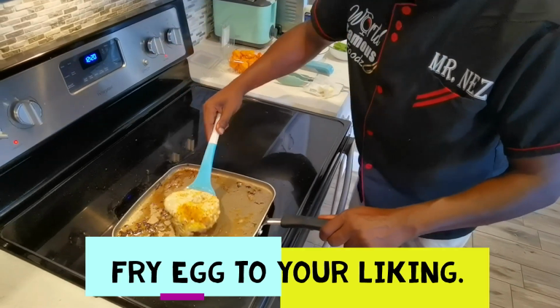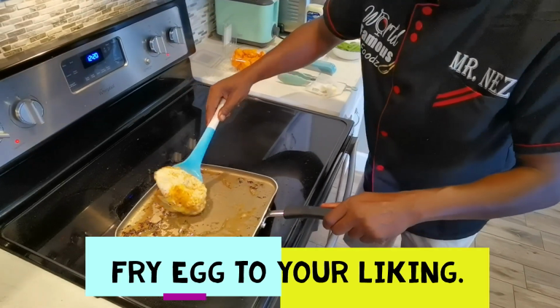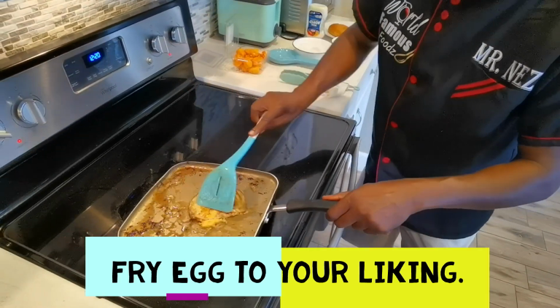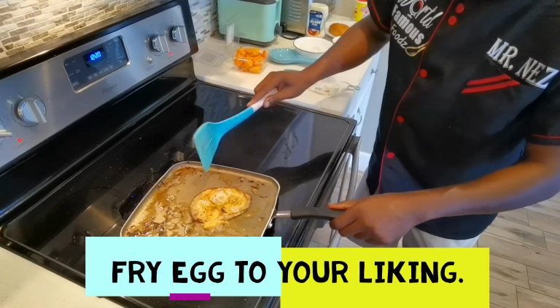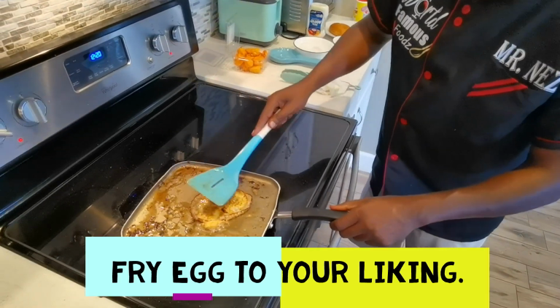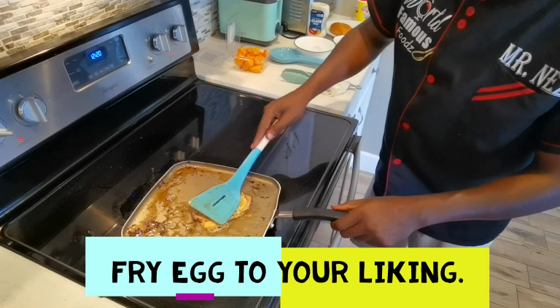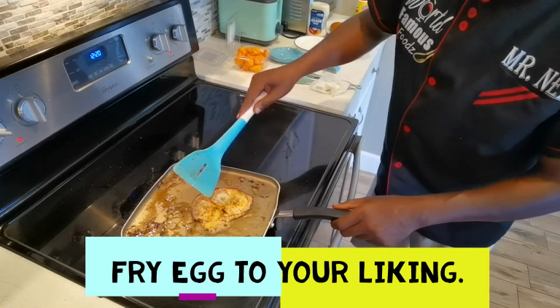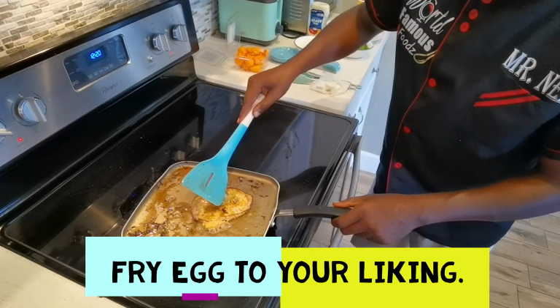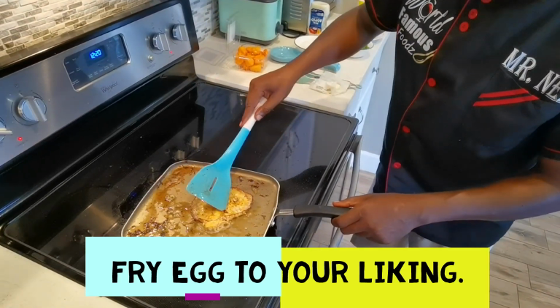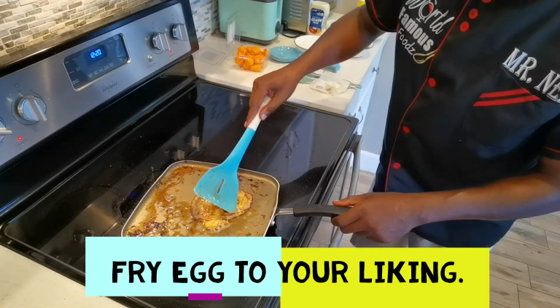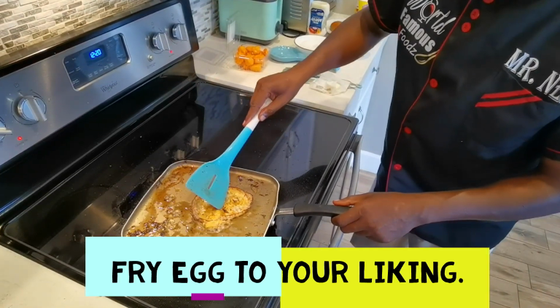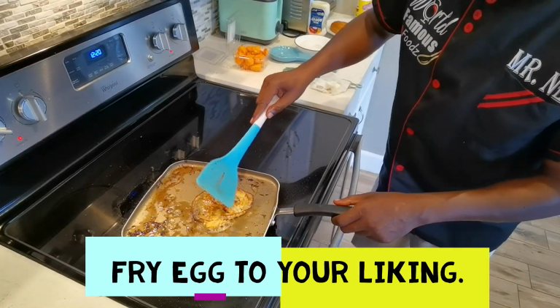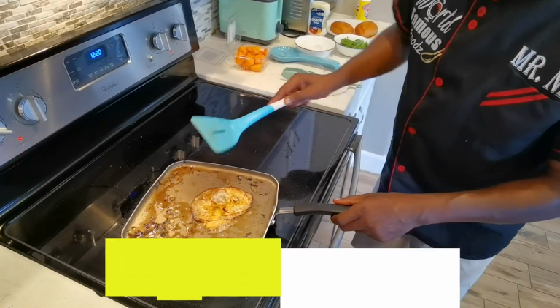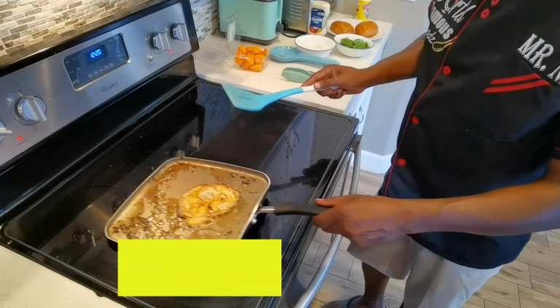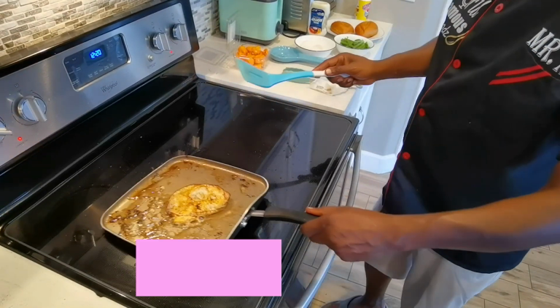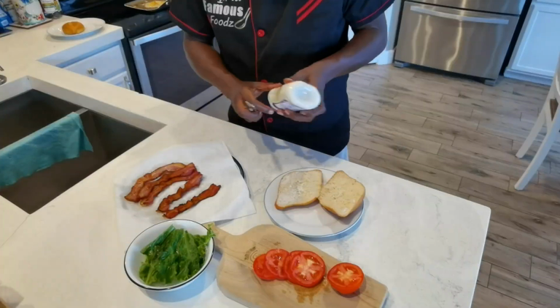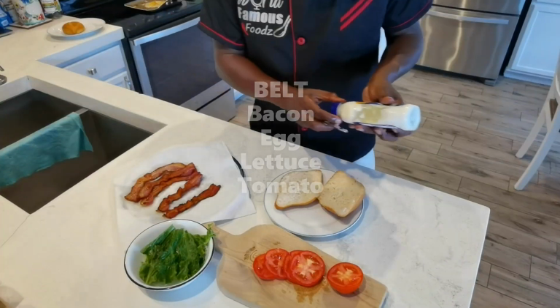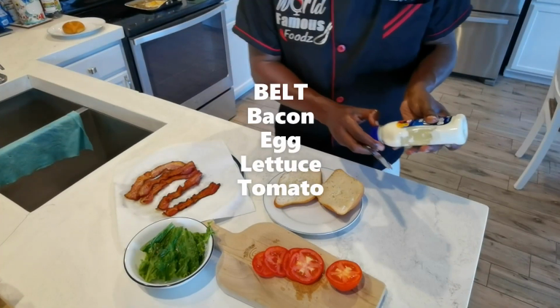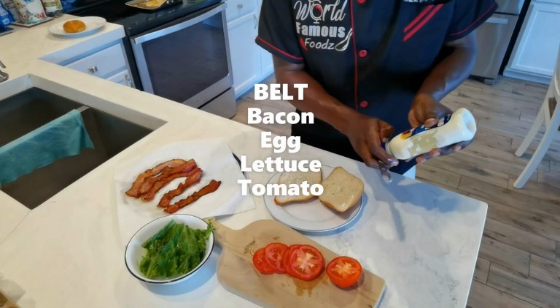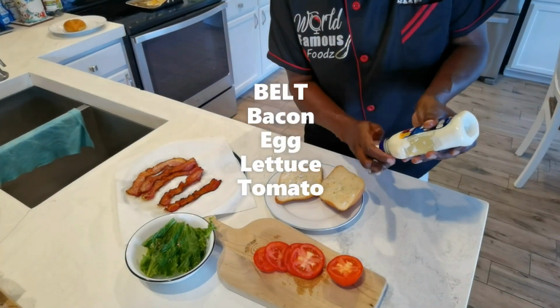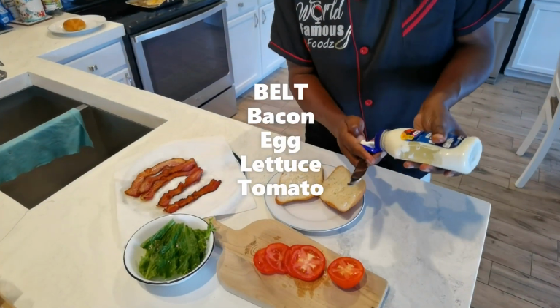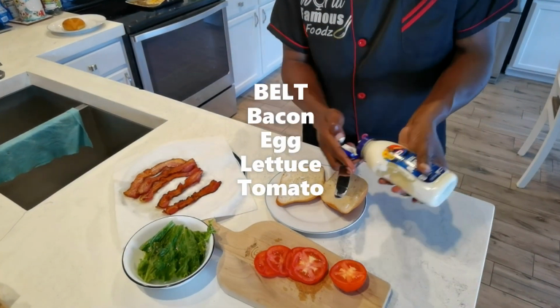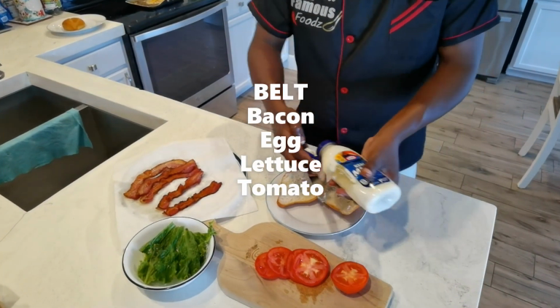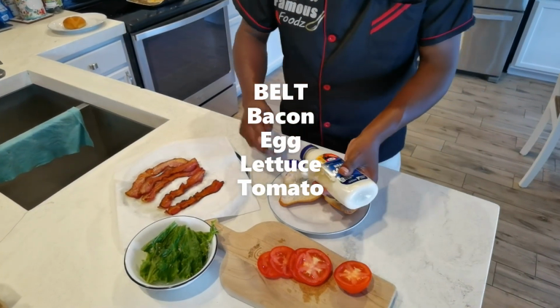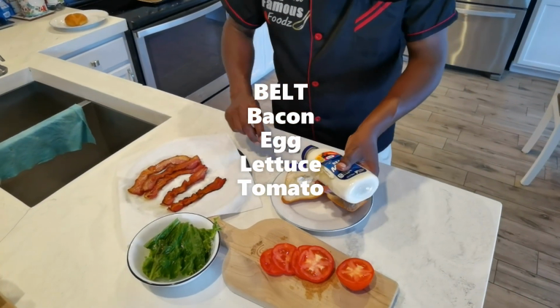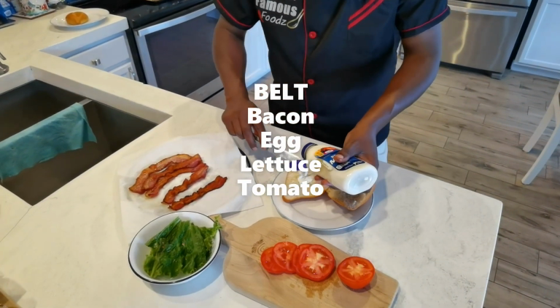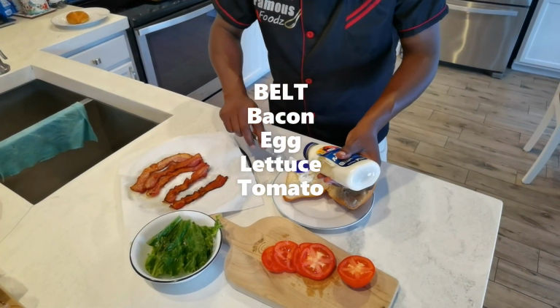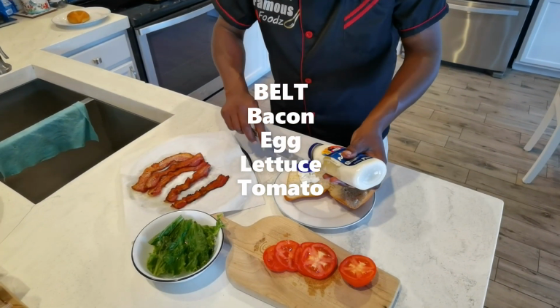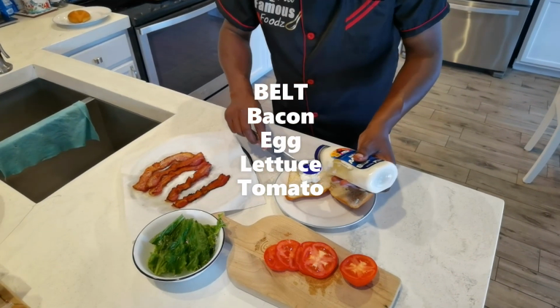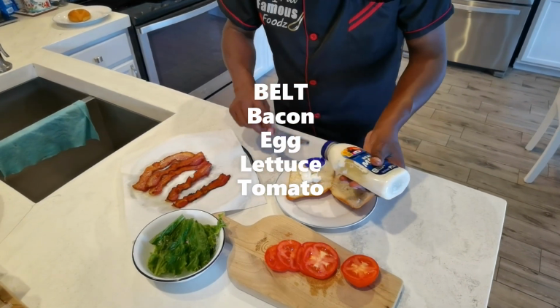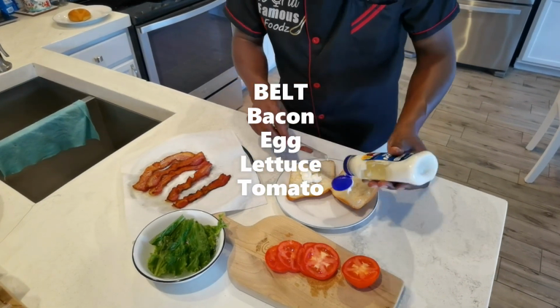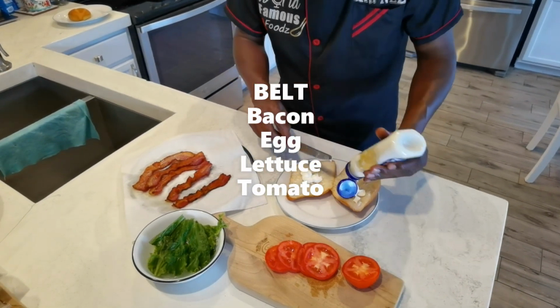I'm going to put up this. Okay folks, let's build our sandwich.